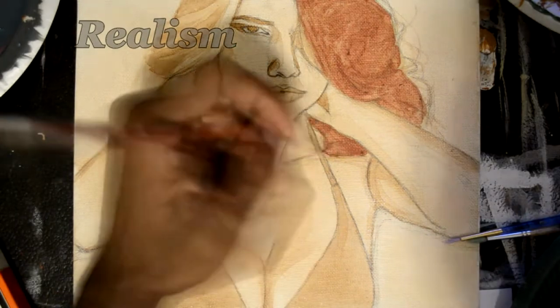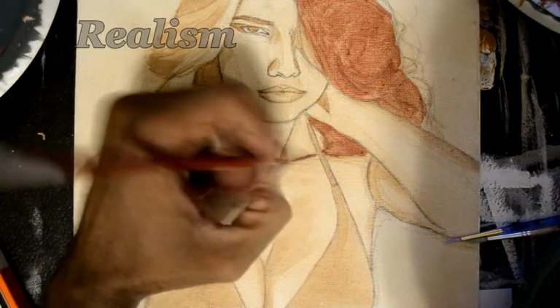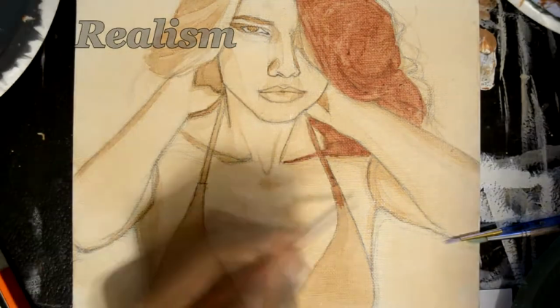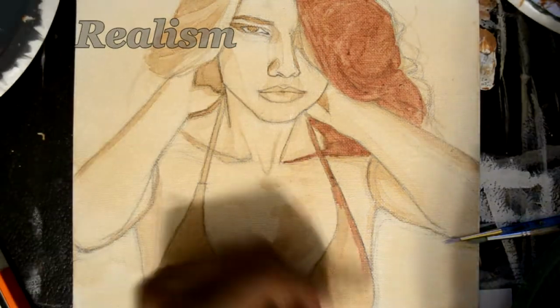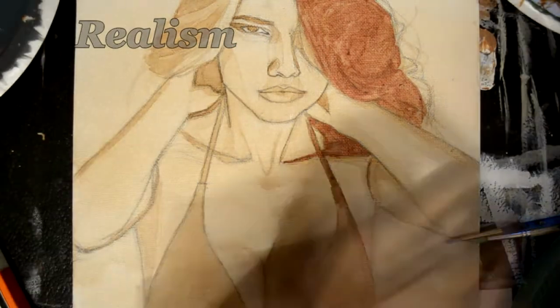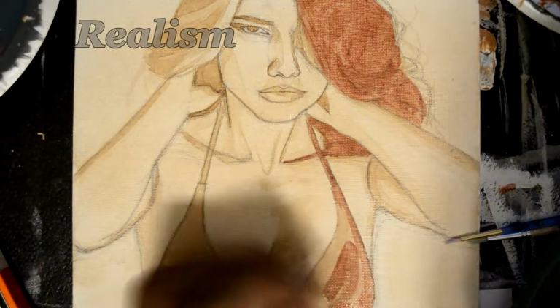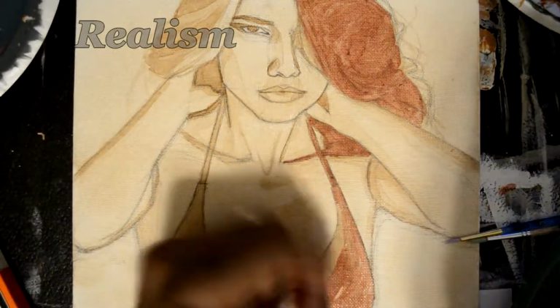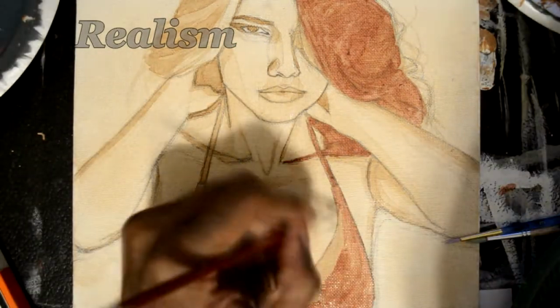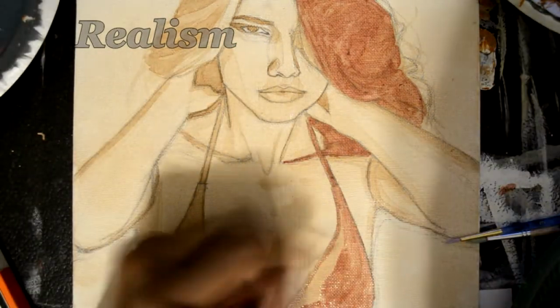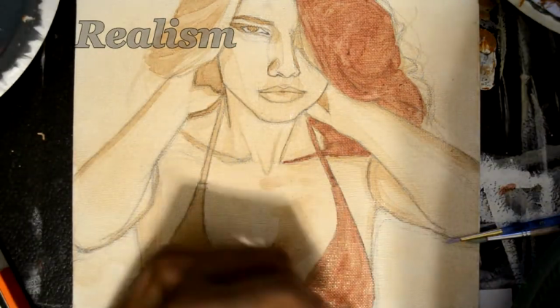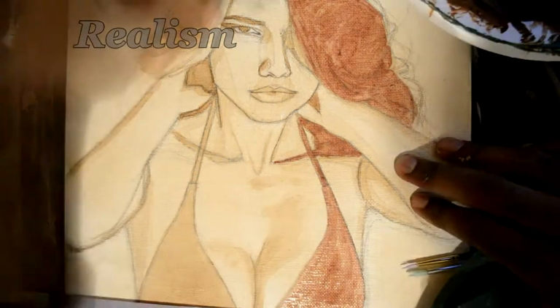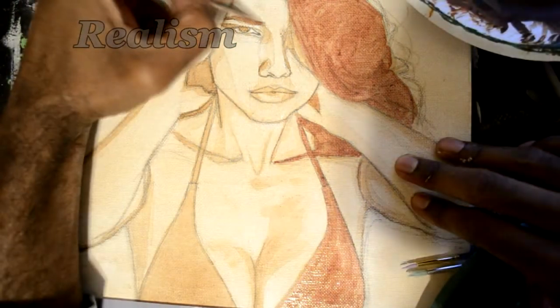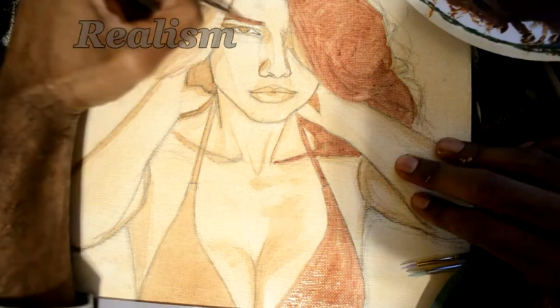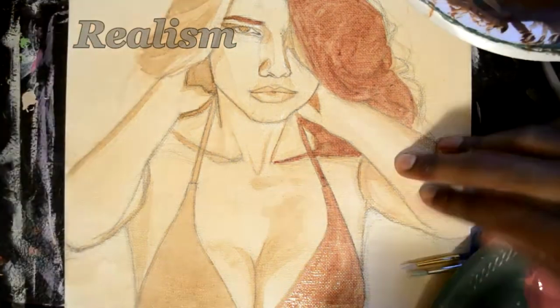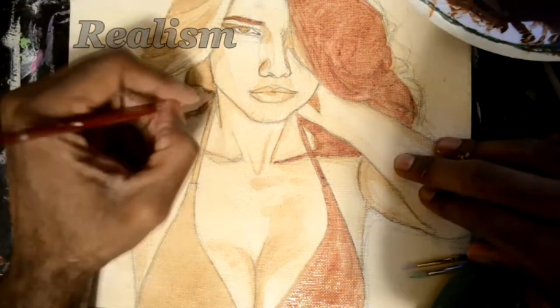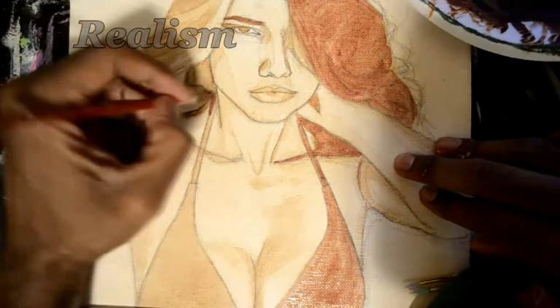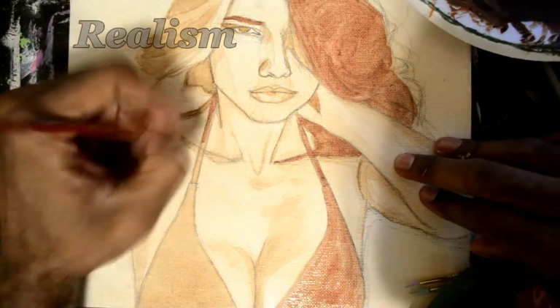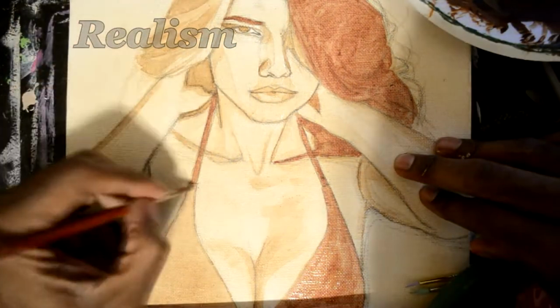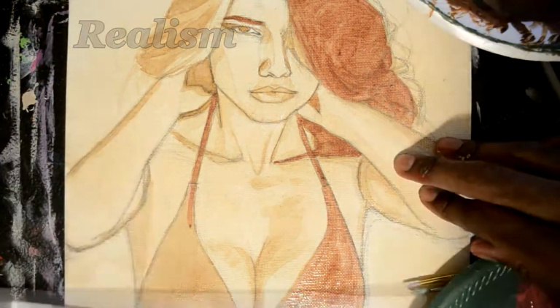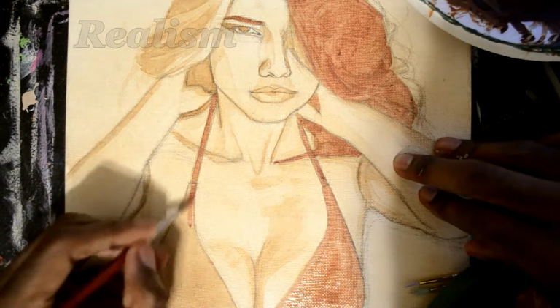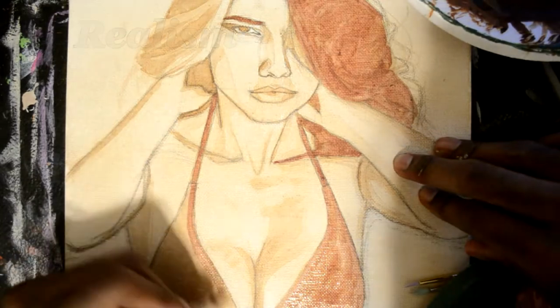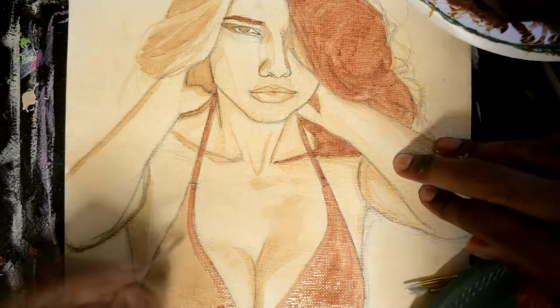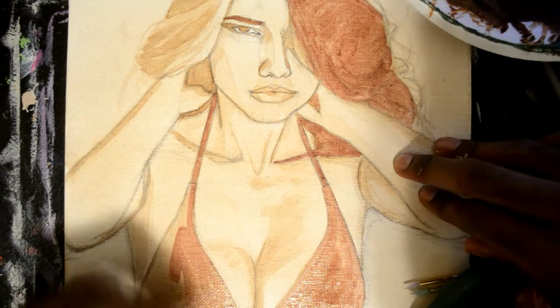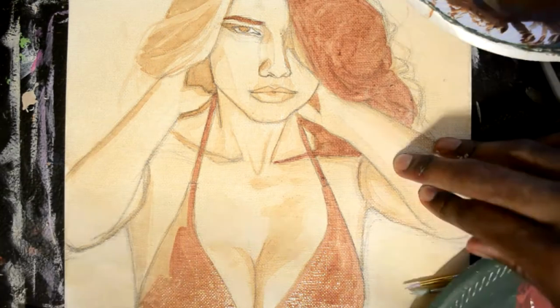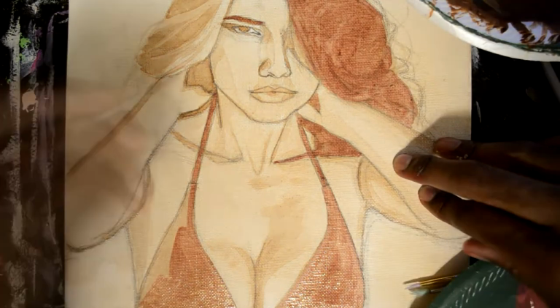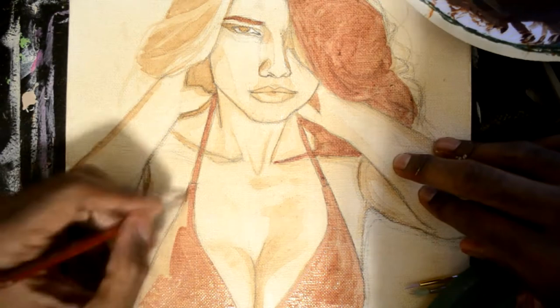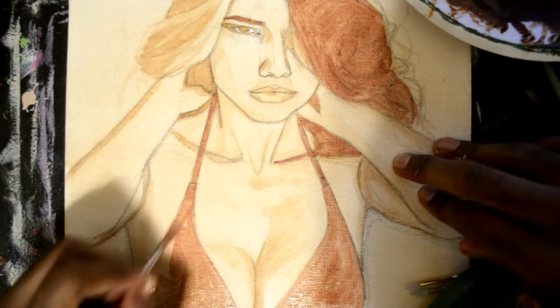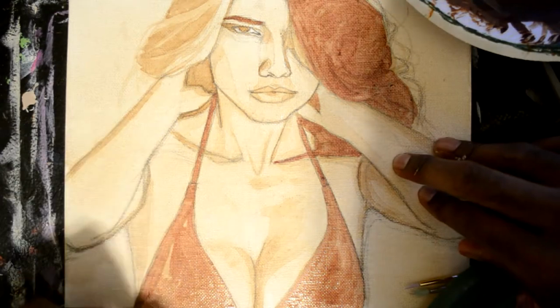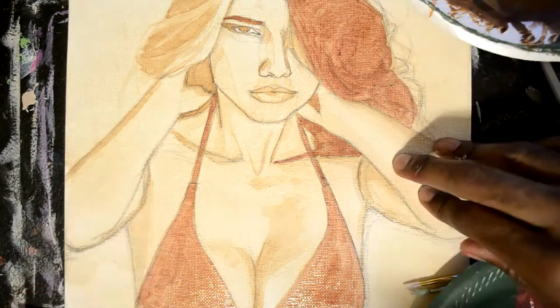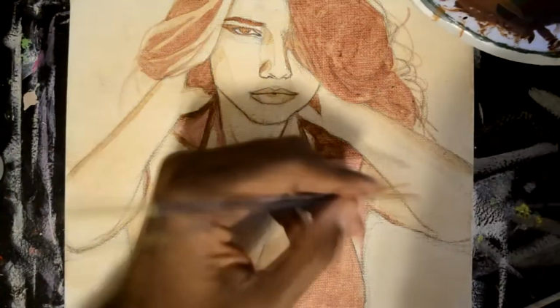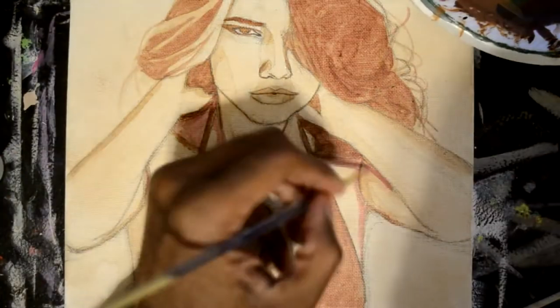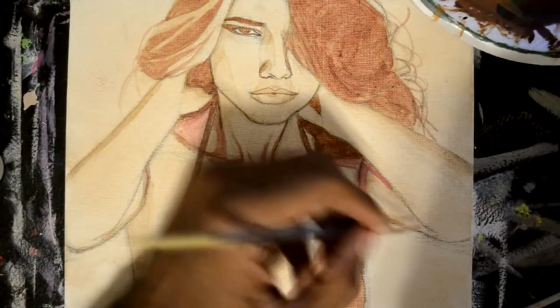We begin by making an underpainting with umber diluted in water. We wash it in and we're ready to start. Let's go.